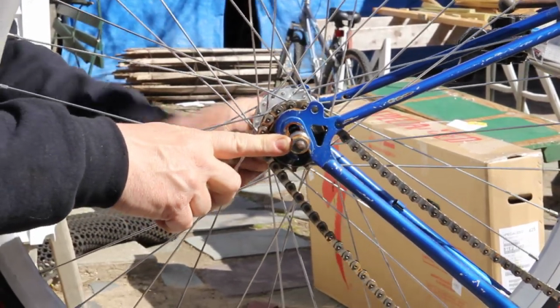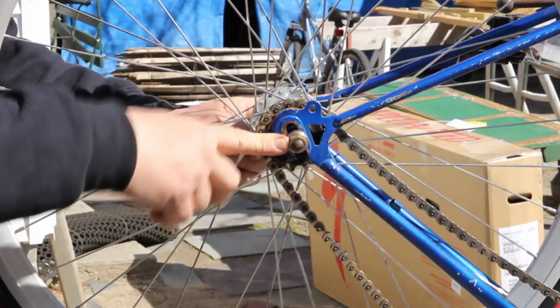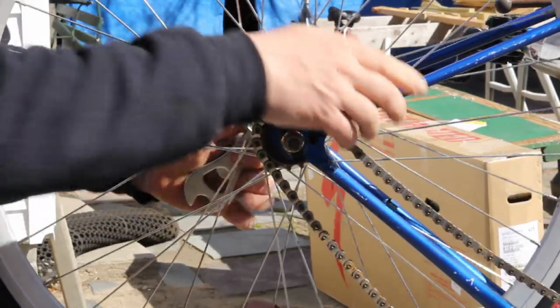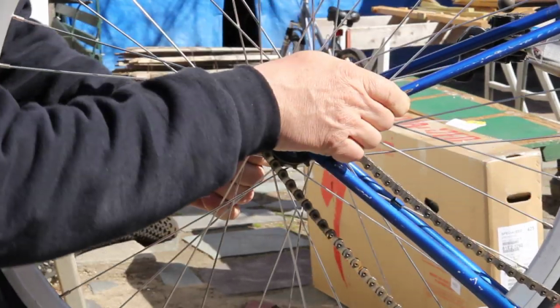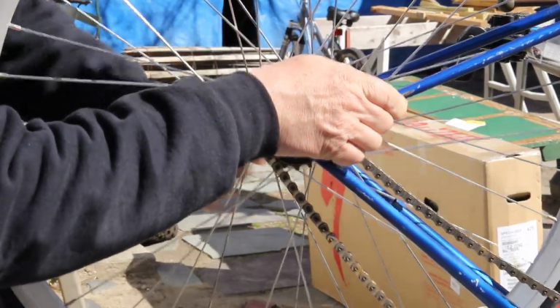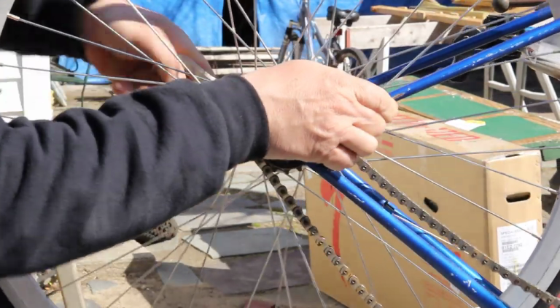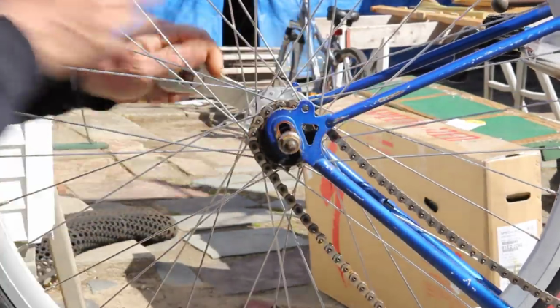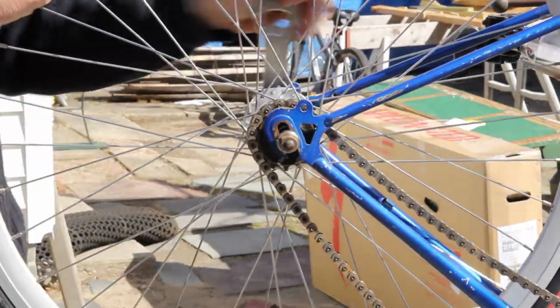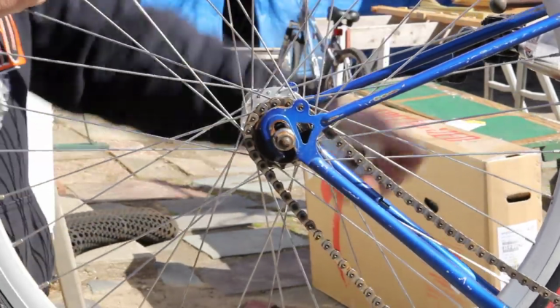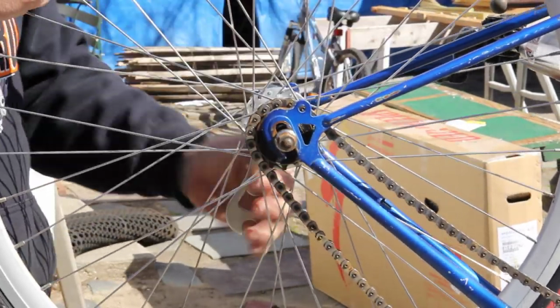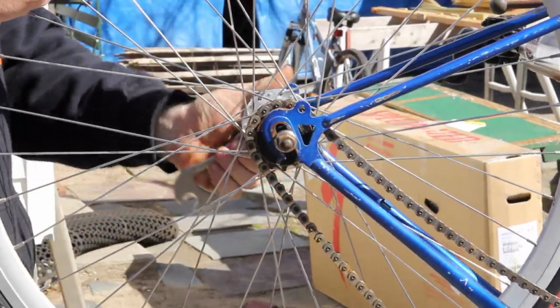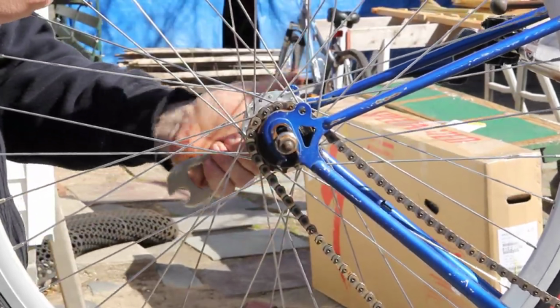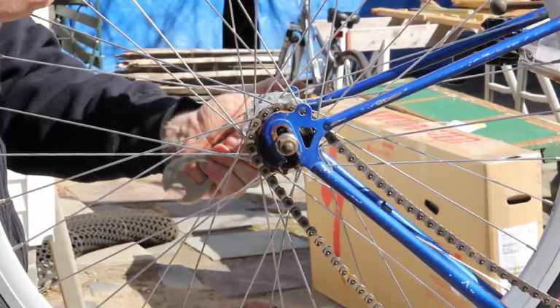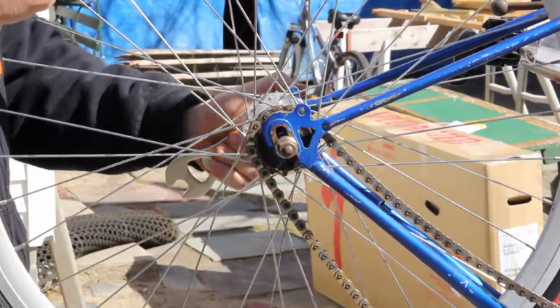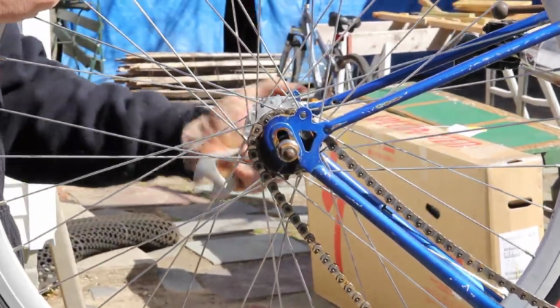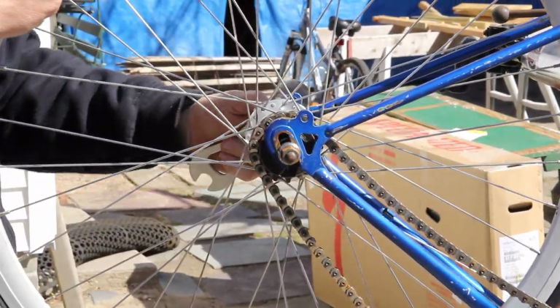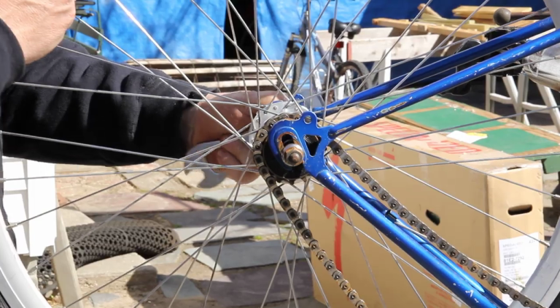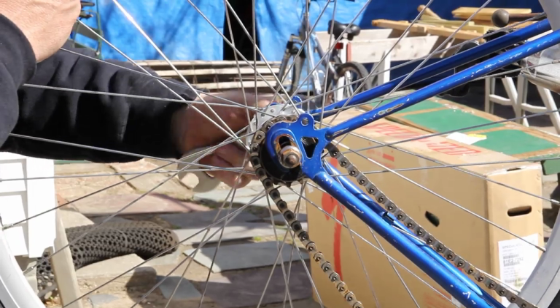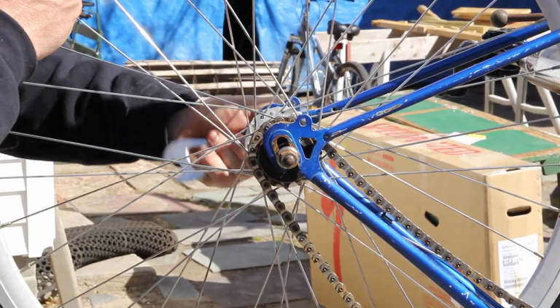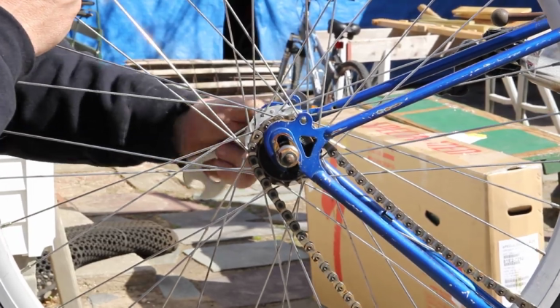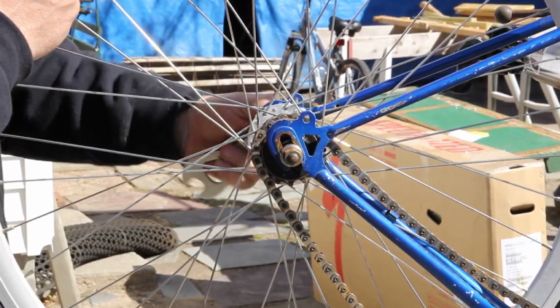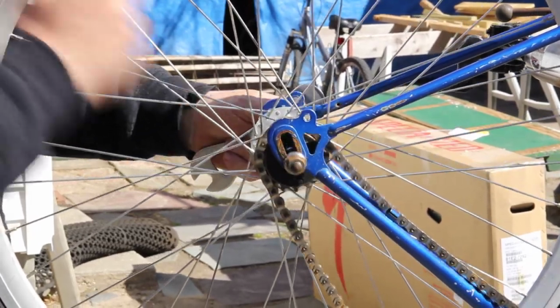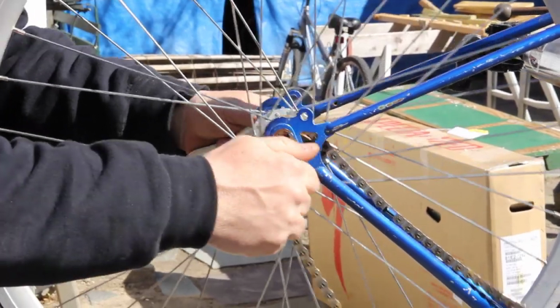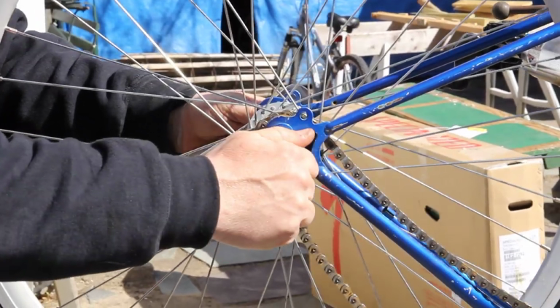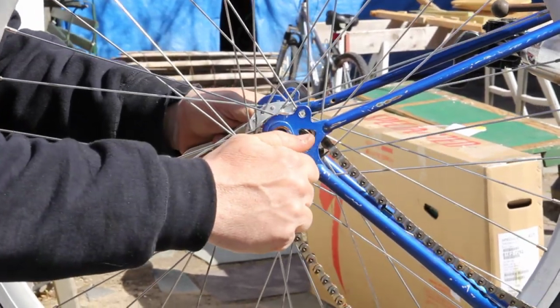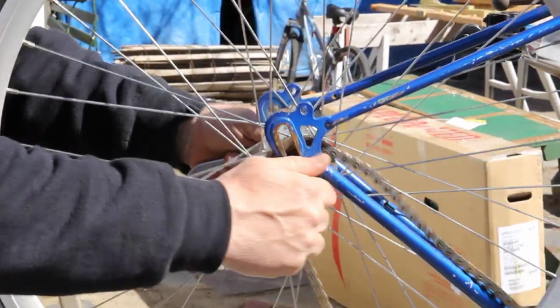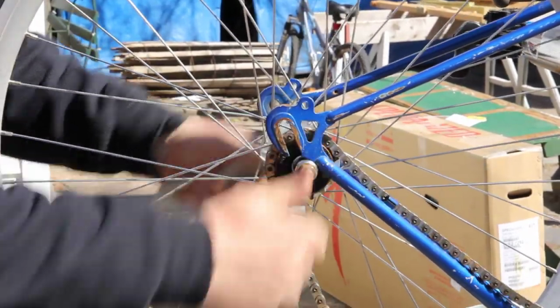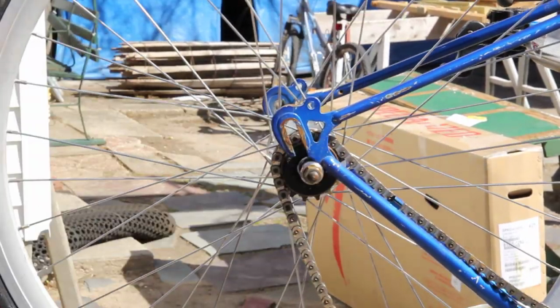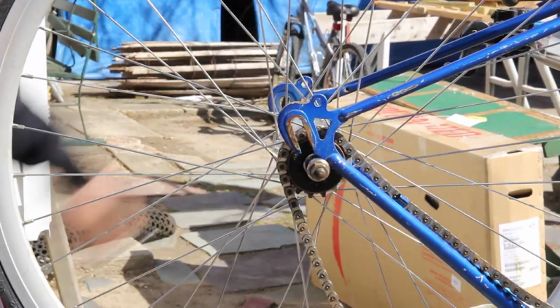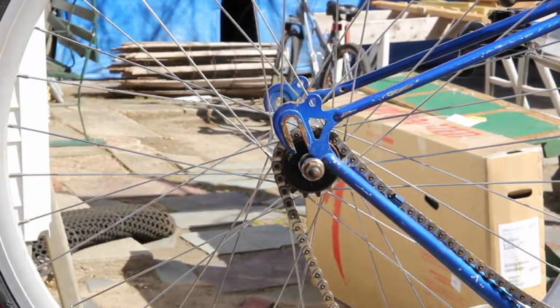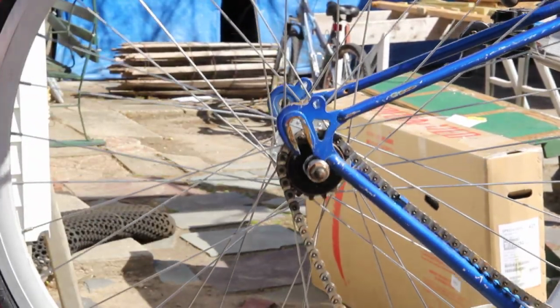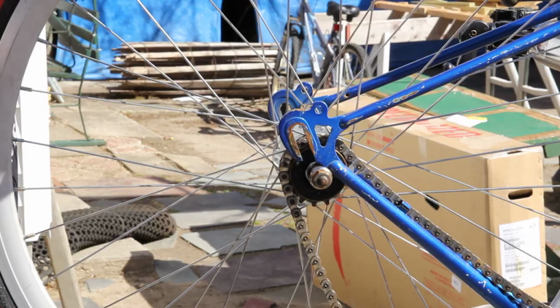These nuts are awful rusty — this is my son's bike. Why are these so rusty? 'Sorry Bike Man, I left it outside a couple of nights.' That's kind of sacrilegious. Don't let it happen again.